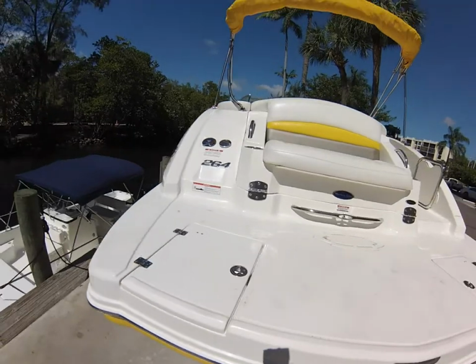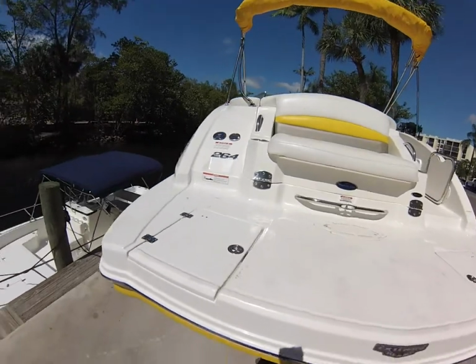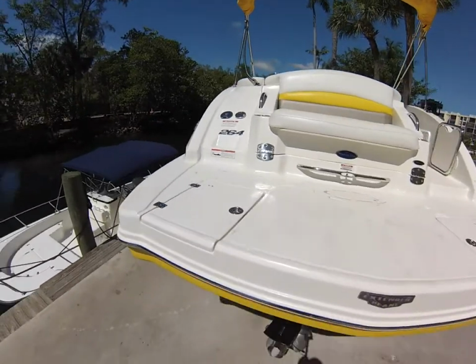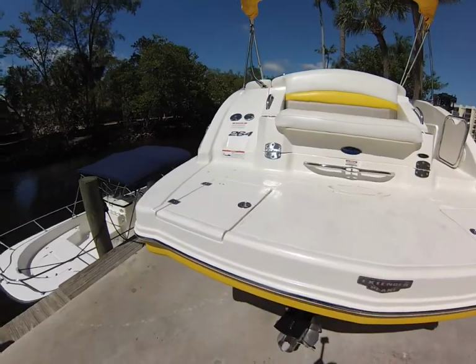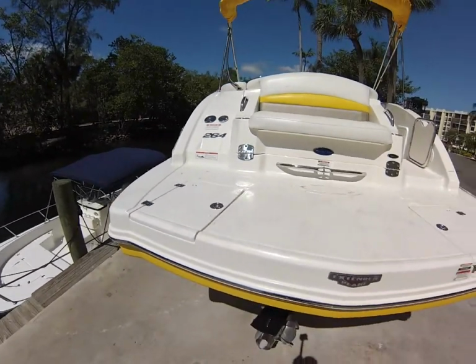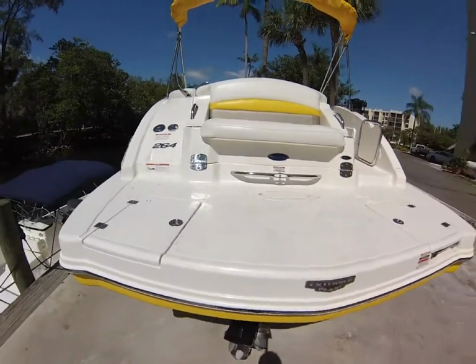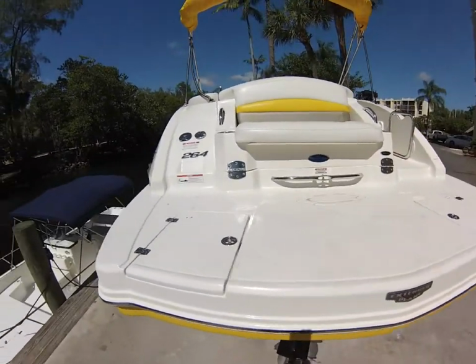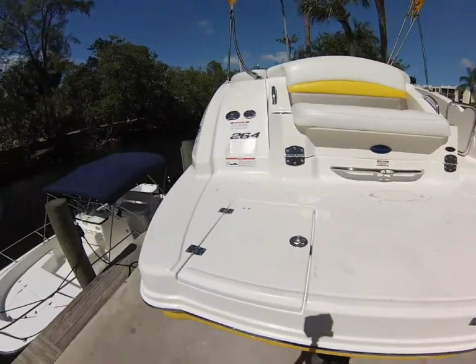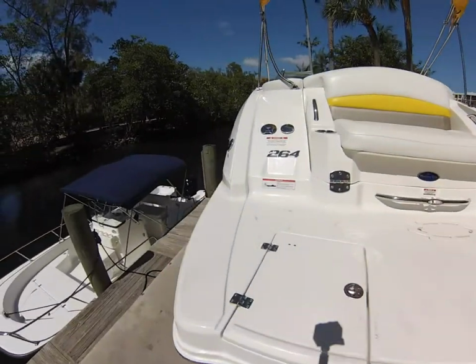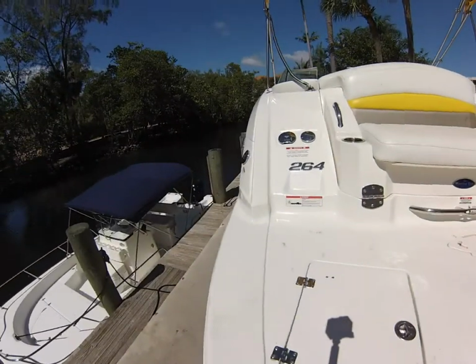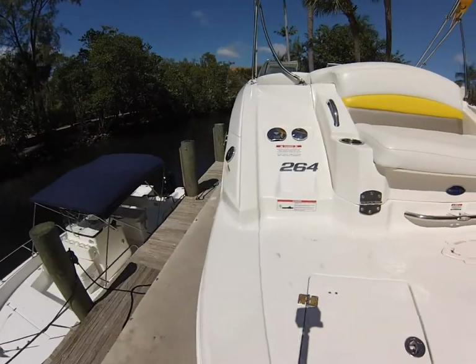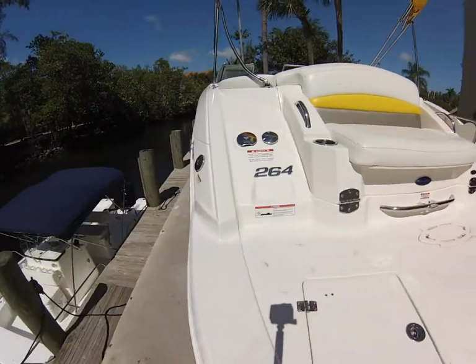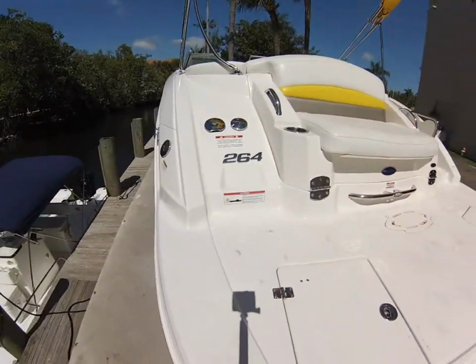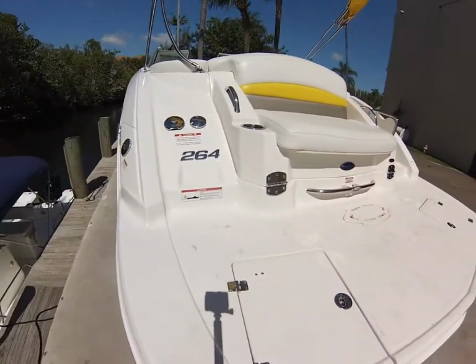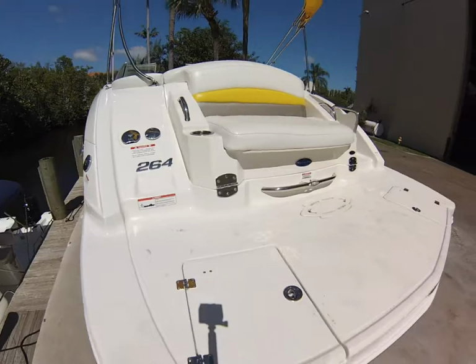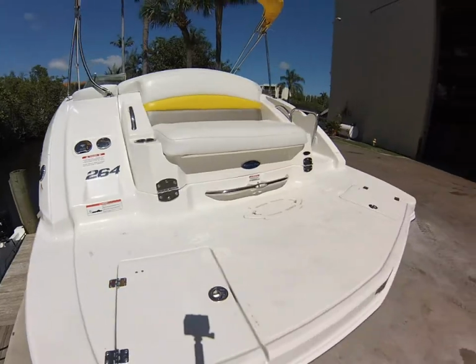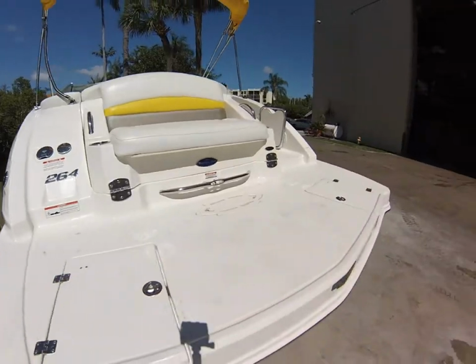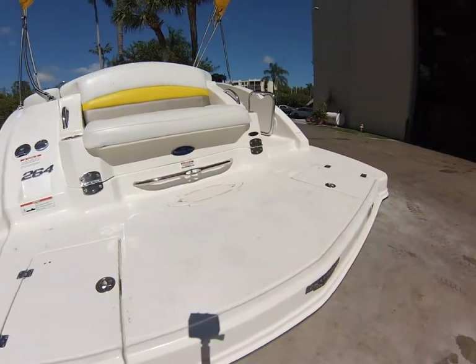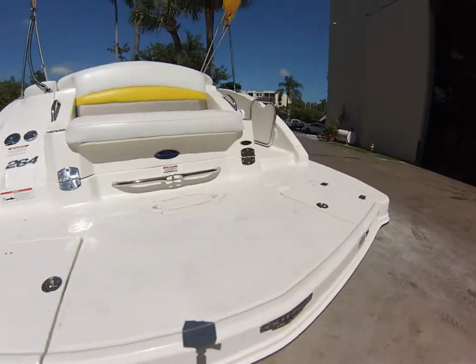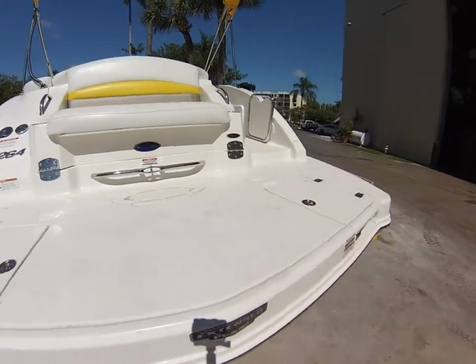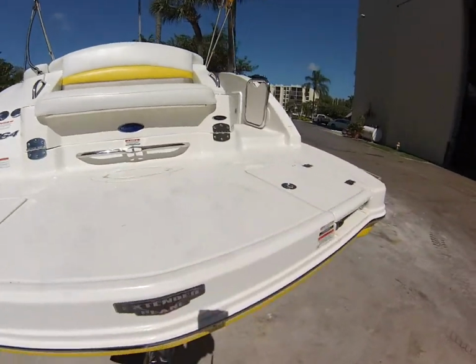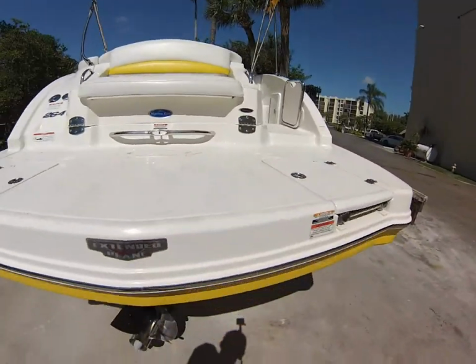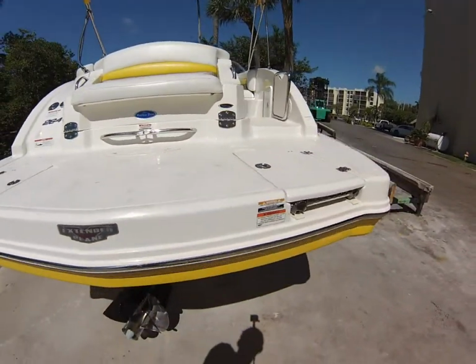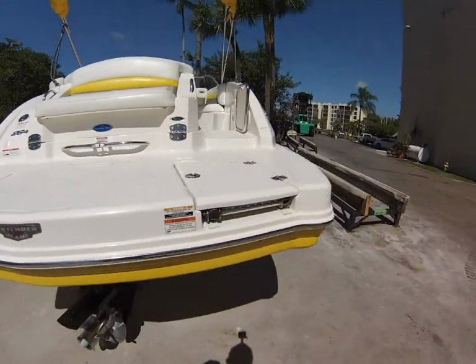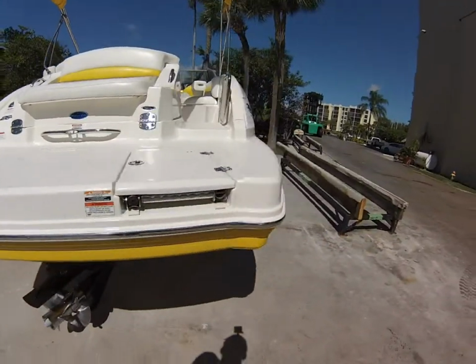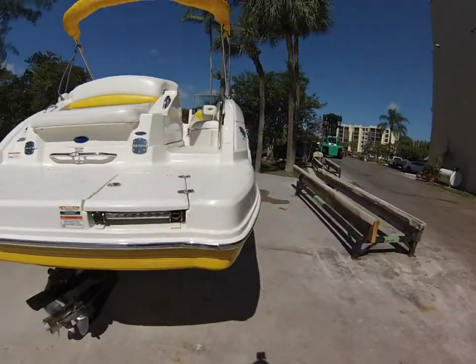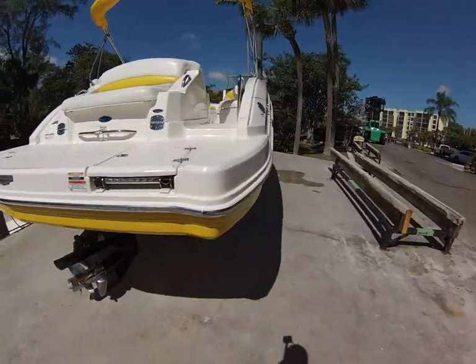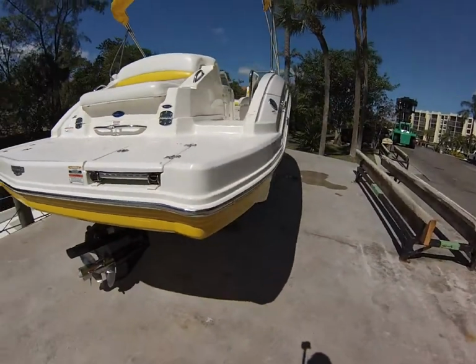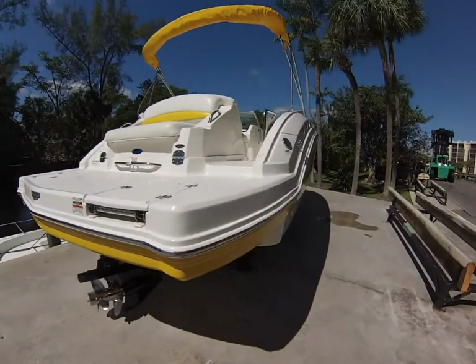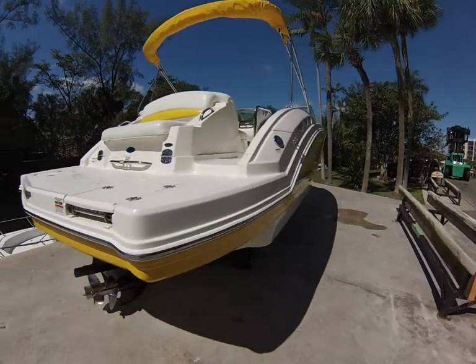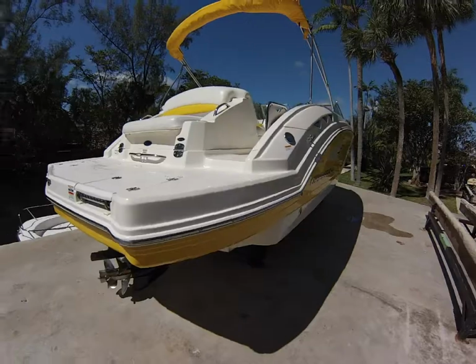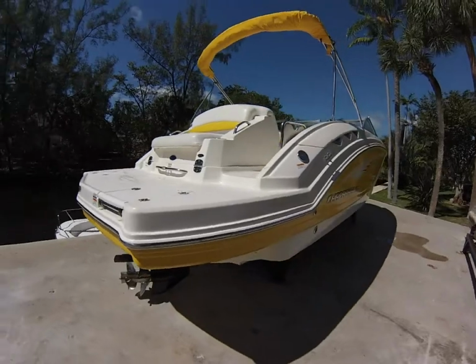This is your aft section above the rub rail with your transom wash down and your waste pump out. Coming on through, we'll walk around the starboard and make our way to the port.